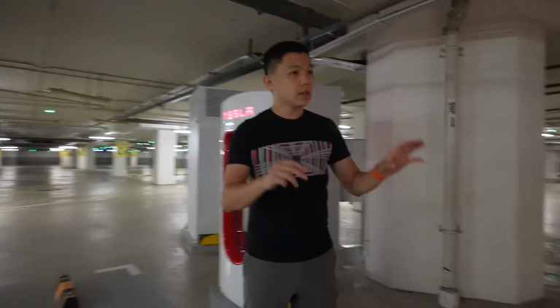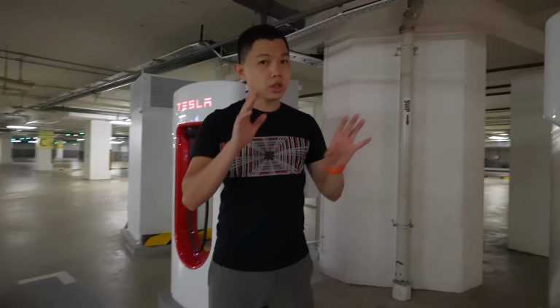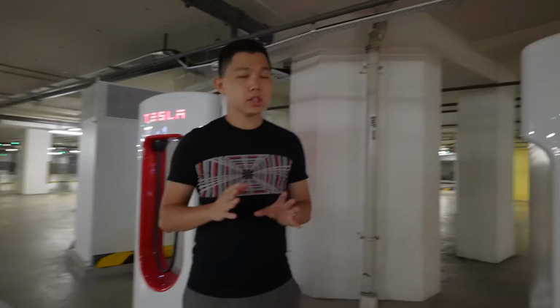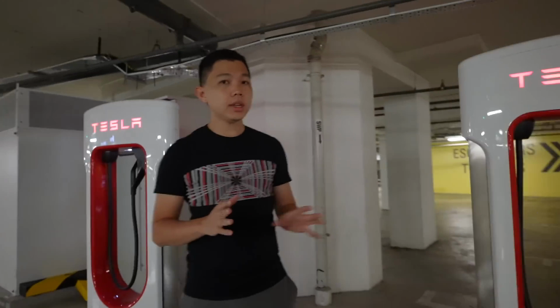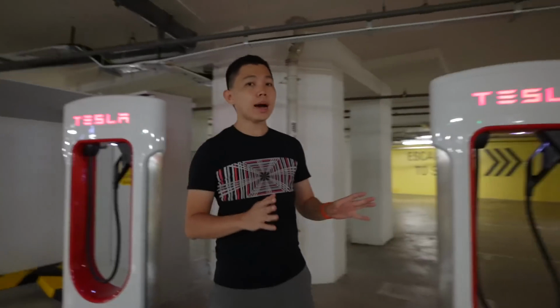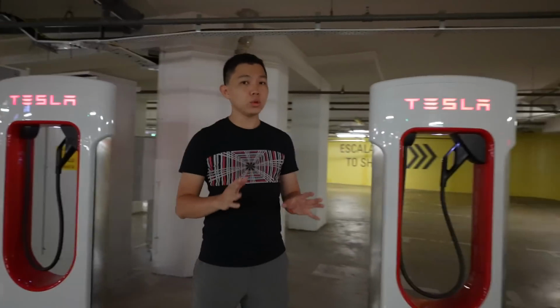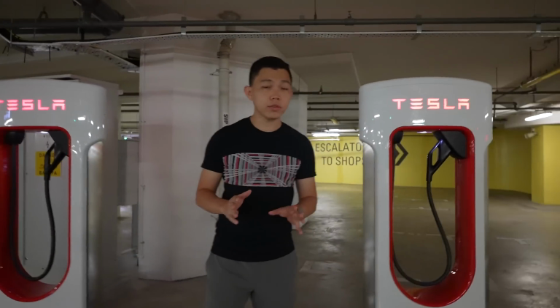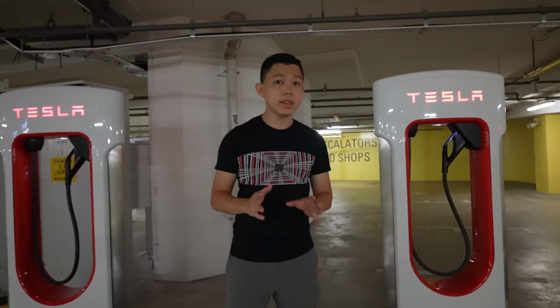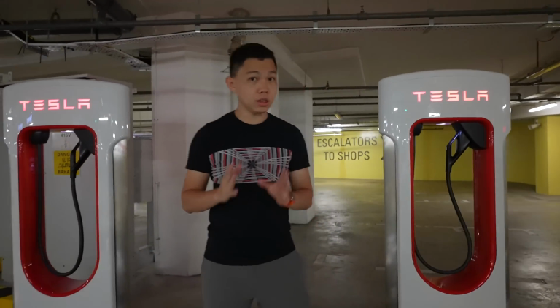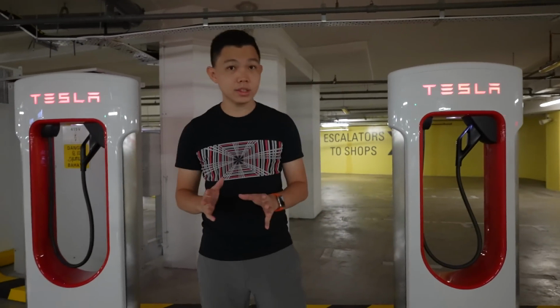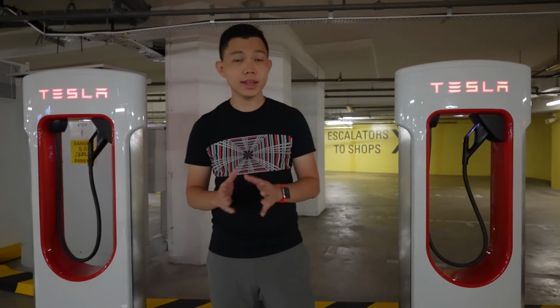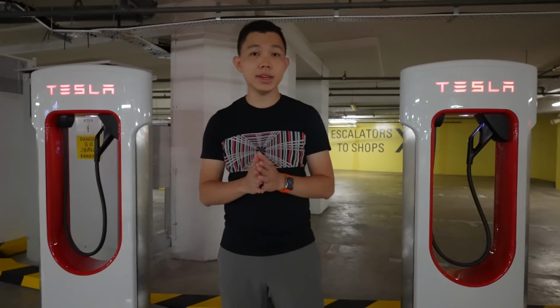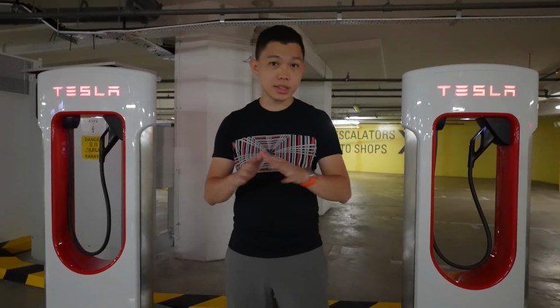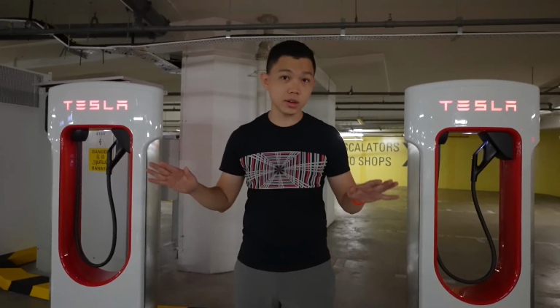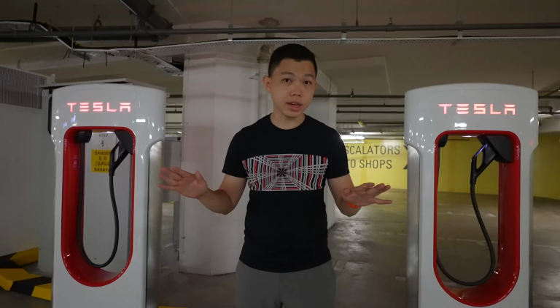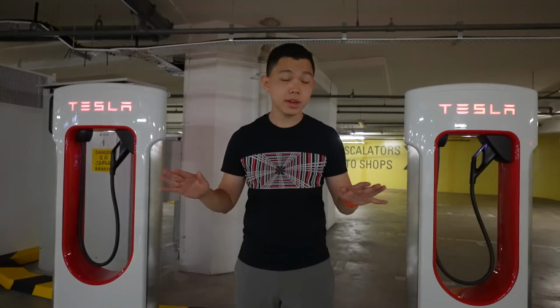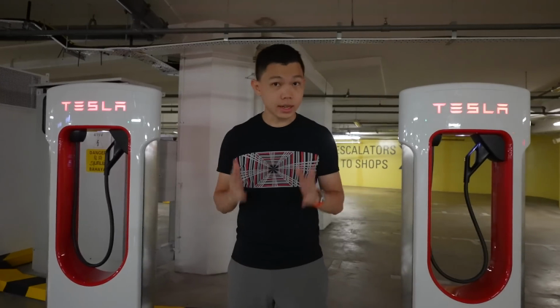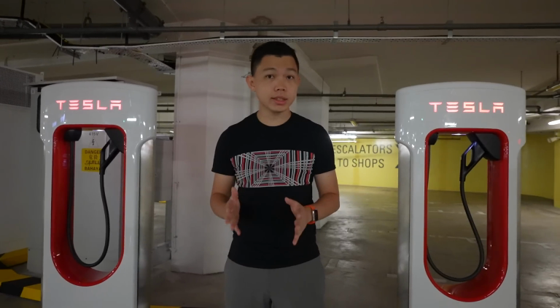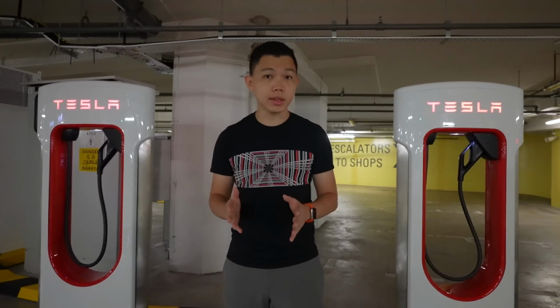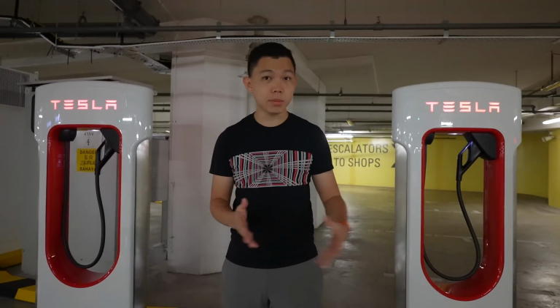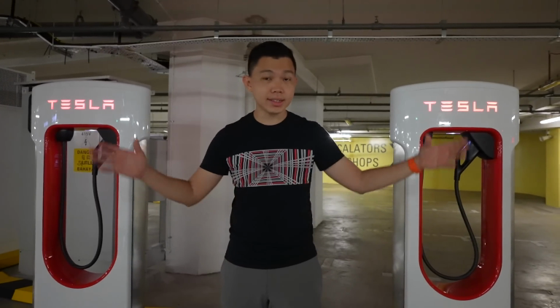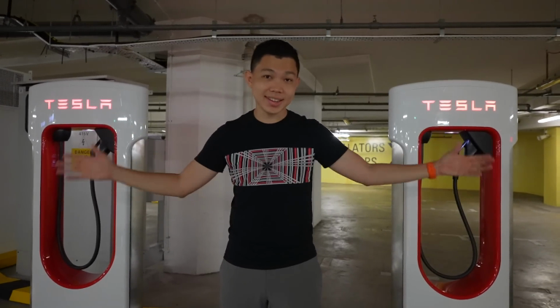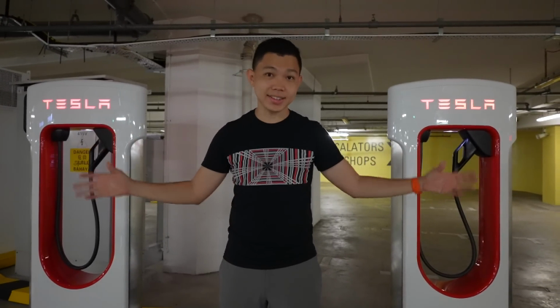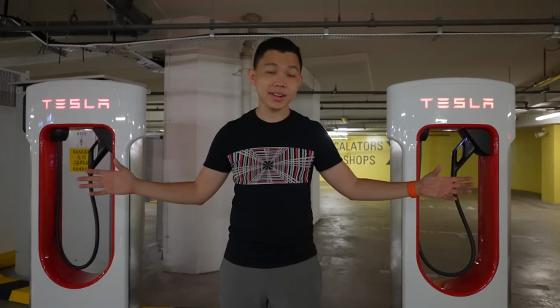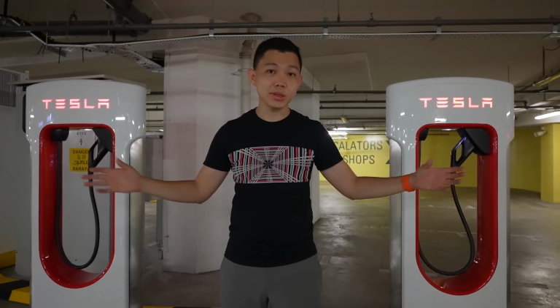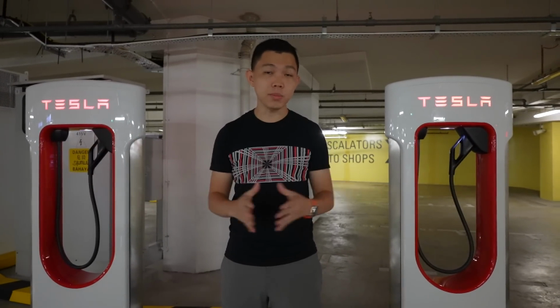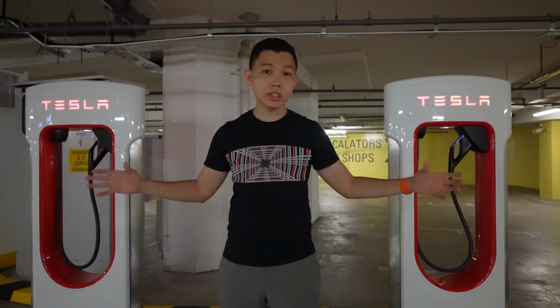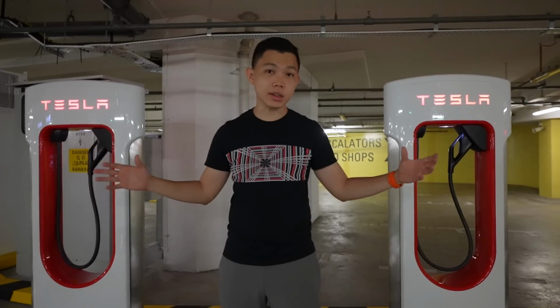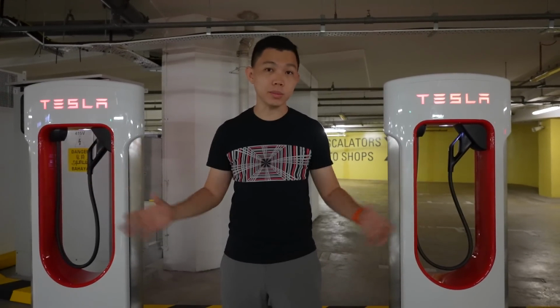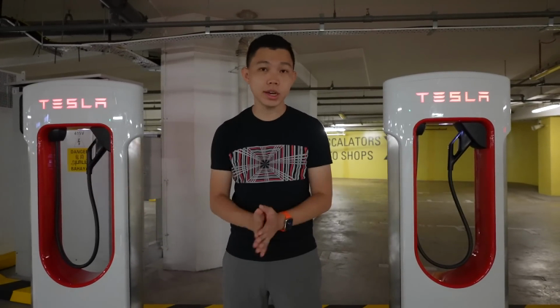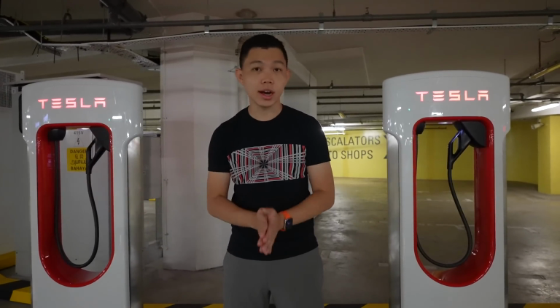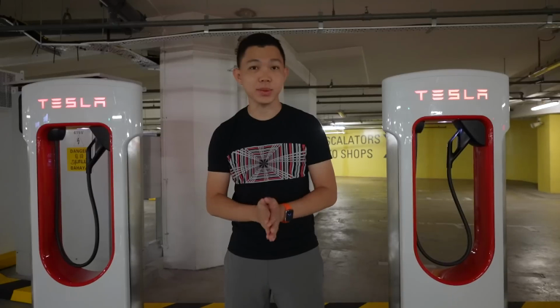The charging speed is up to 250 kilowatts, but it doesn't stay constant all the time. Another factor is how many other Teslas are present, because you may share the load and share the charge as well.